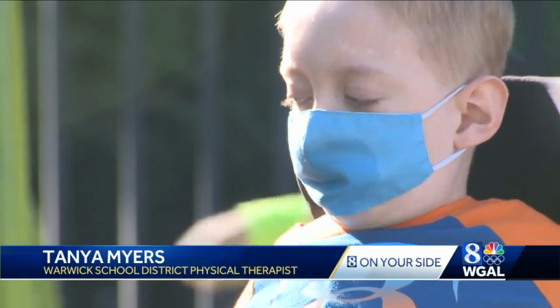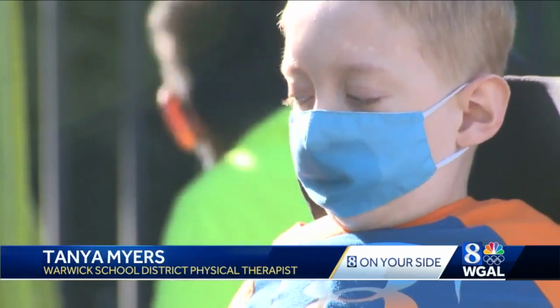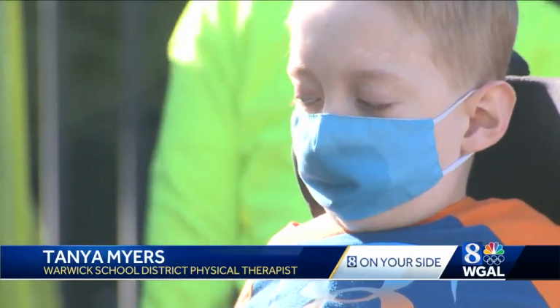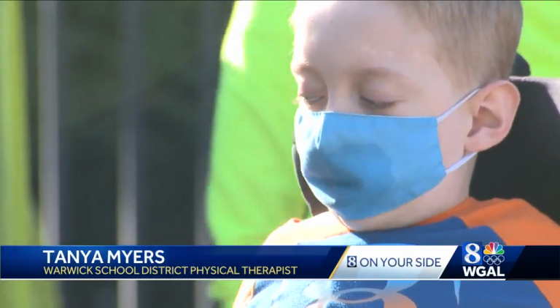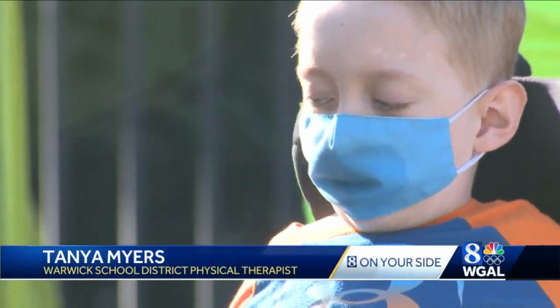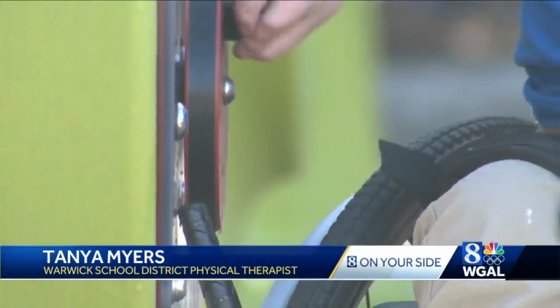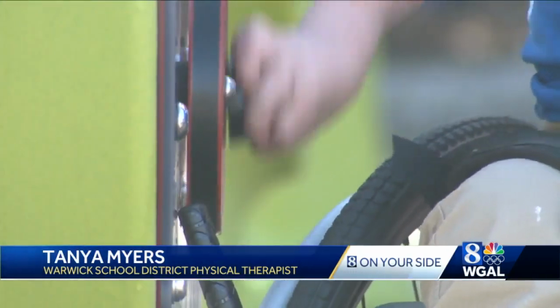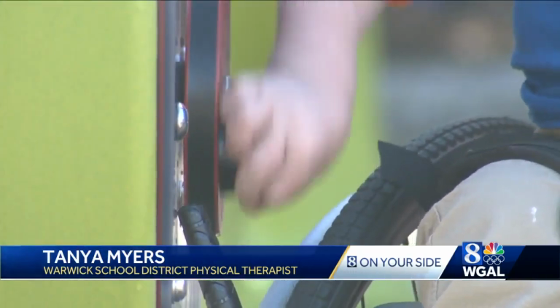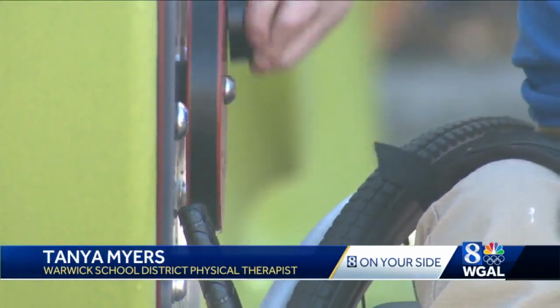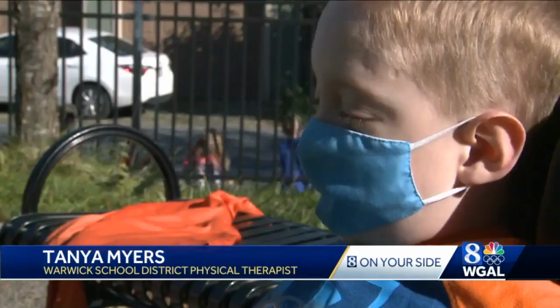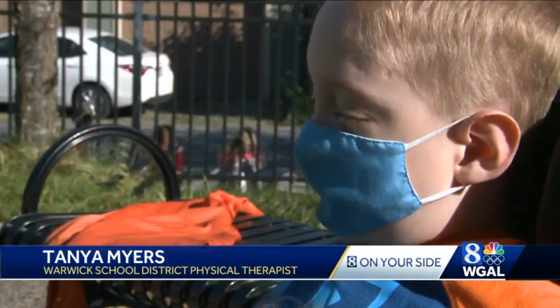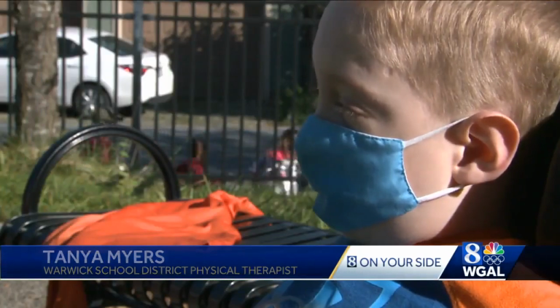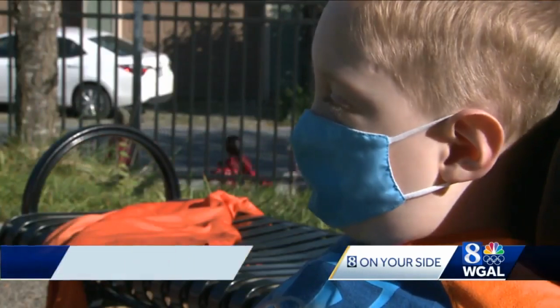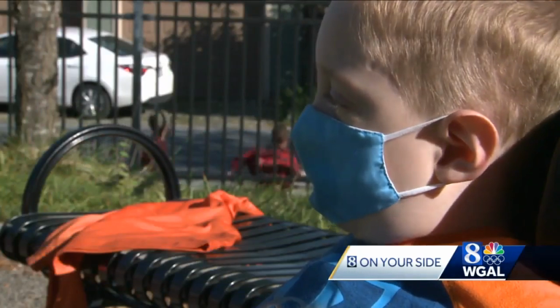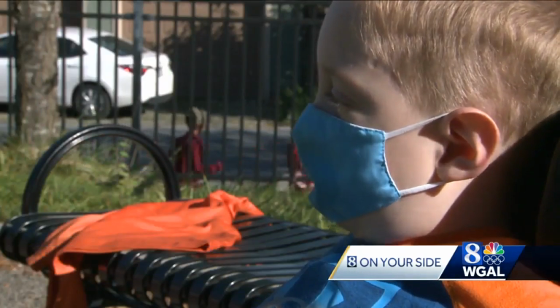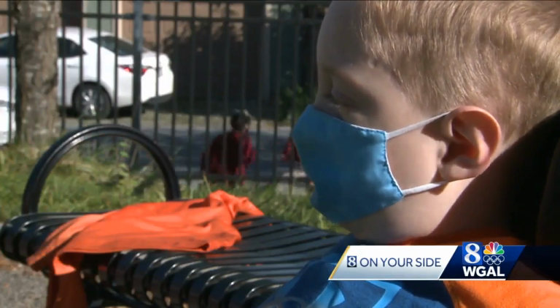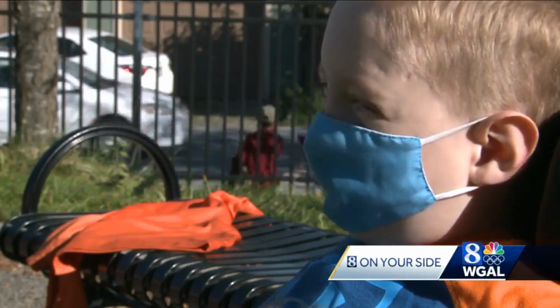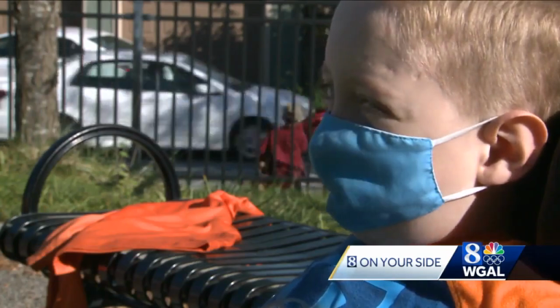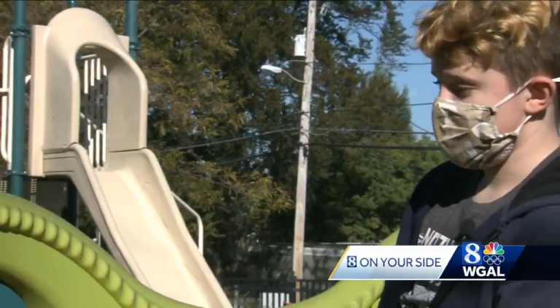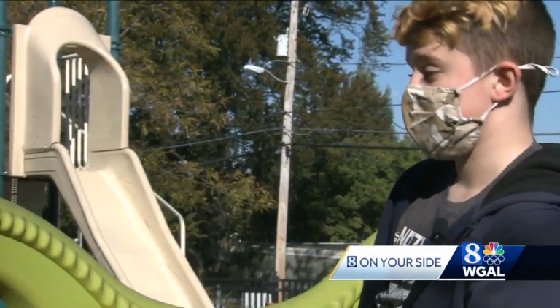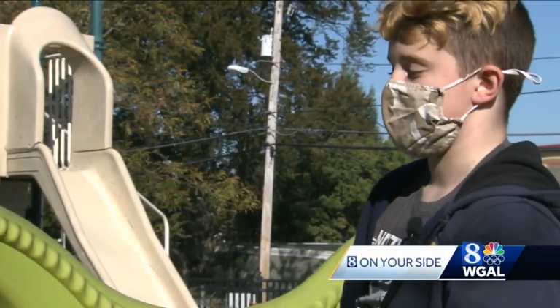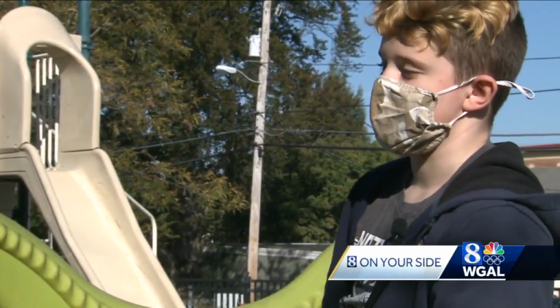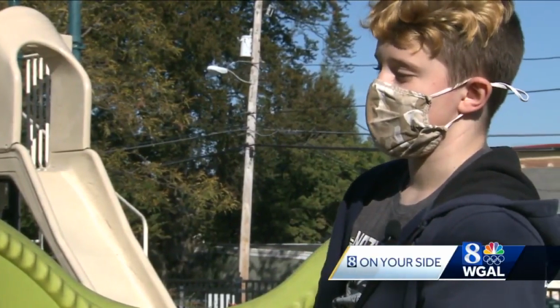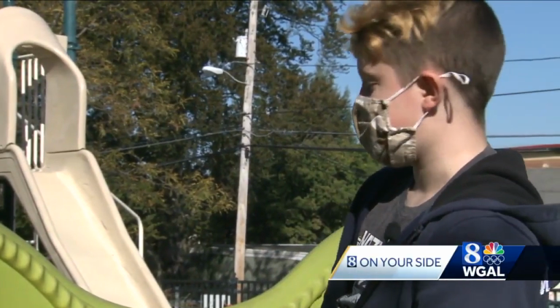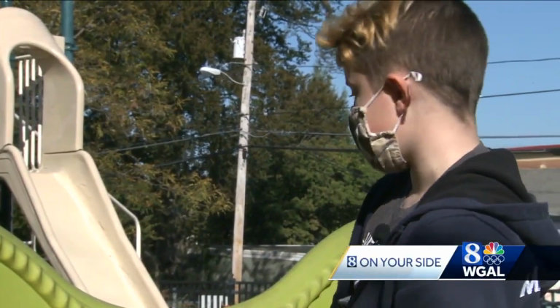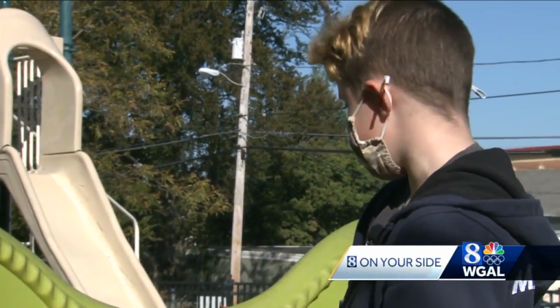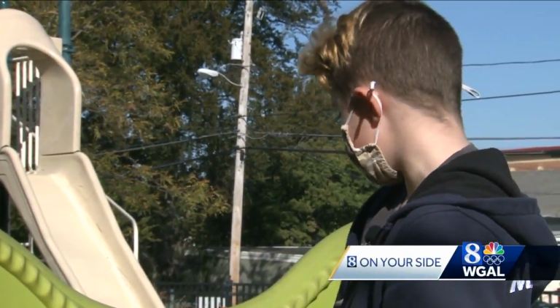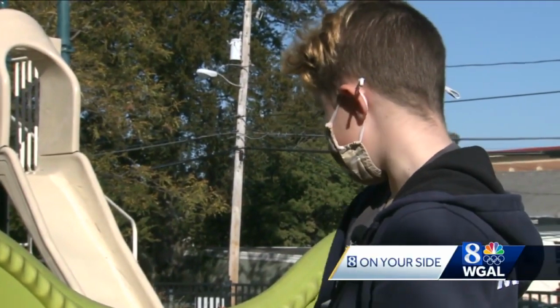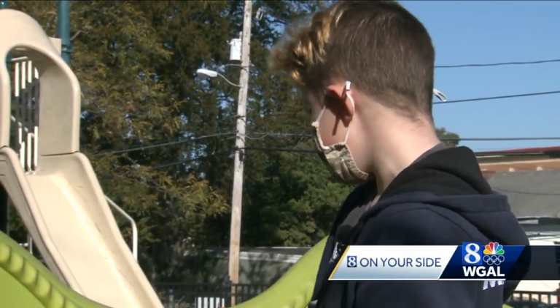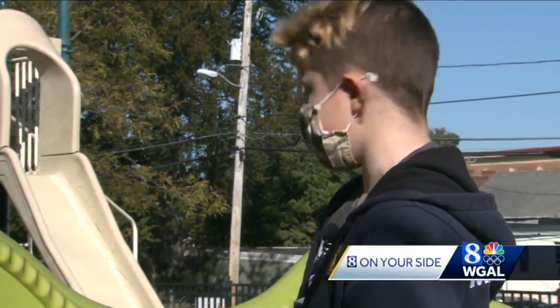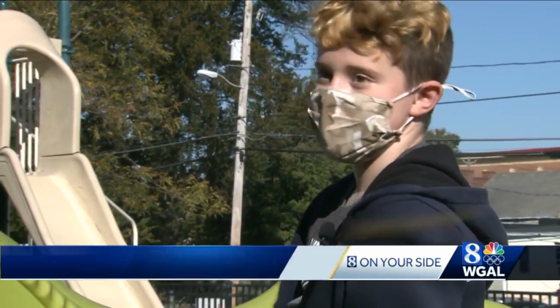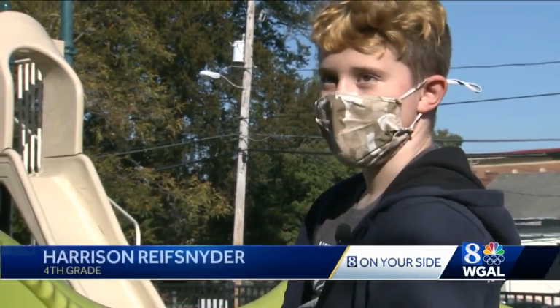Hunter Bristow and his classmates love it. "Everybody should have some fun to do for recess. It's really fun to do with your friends because you can do it all together."